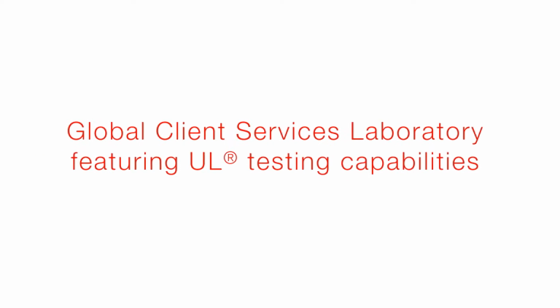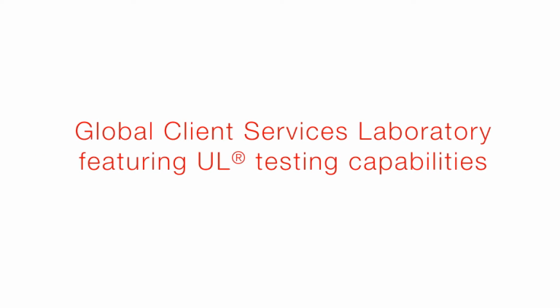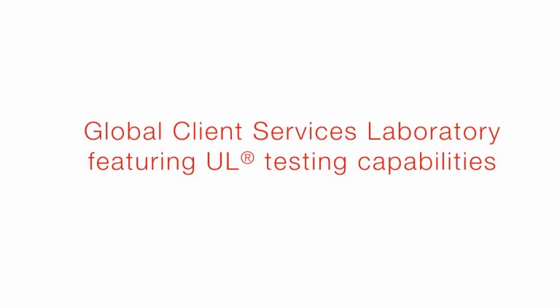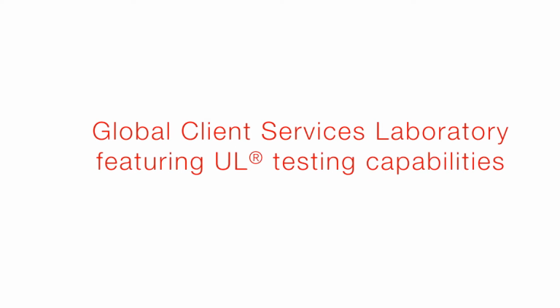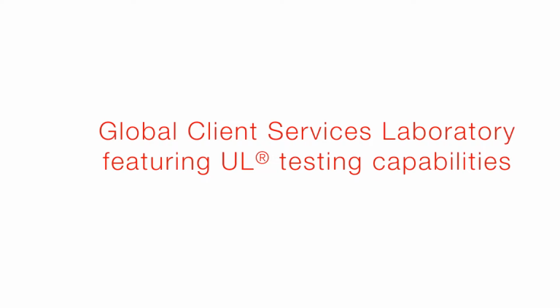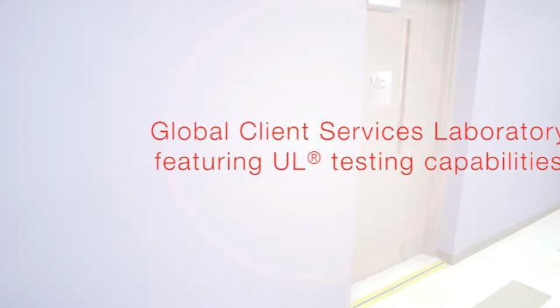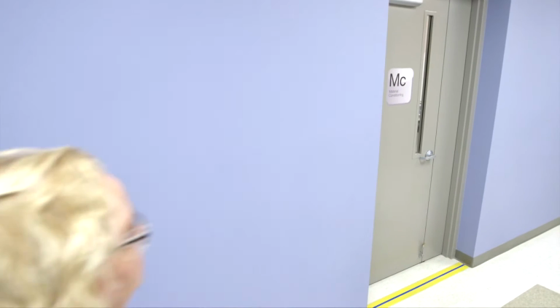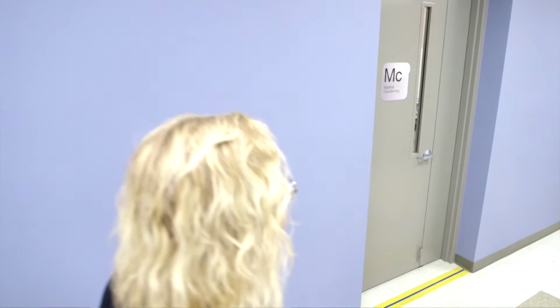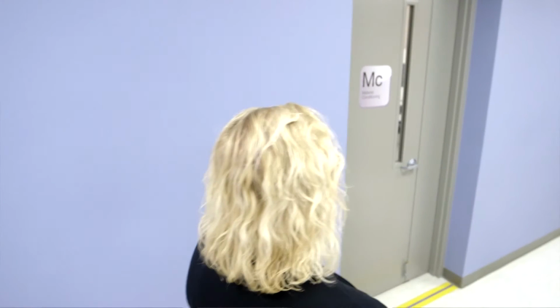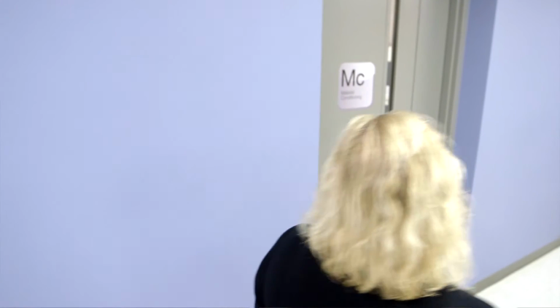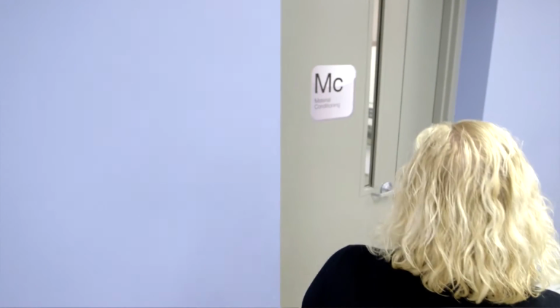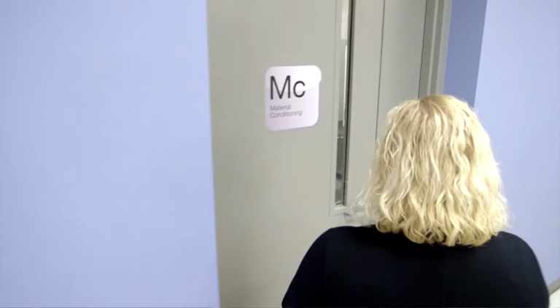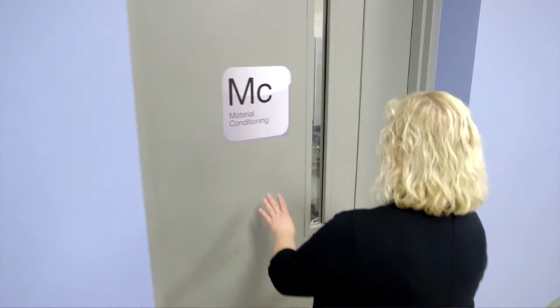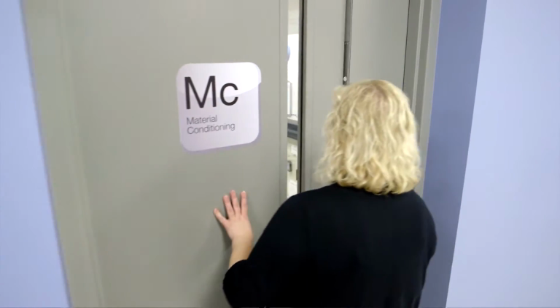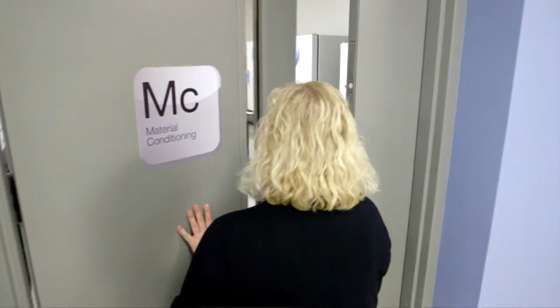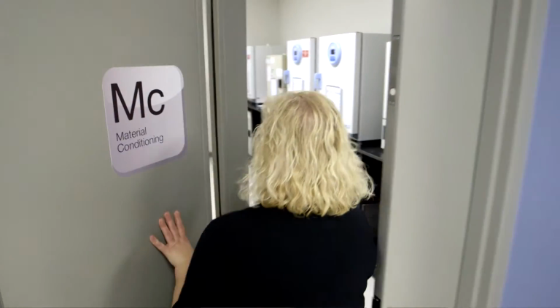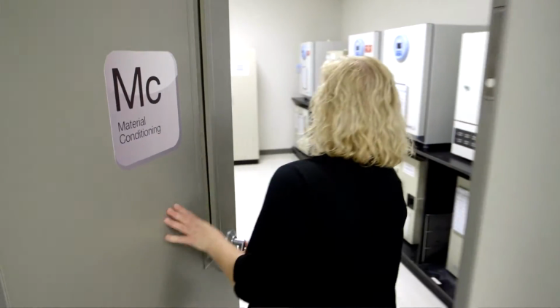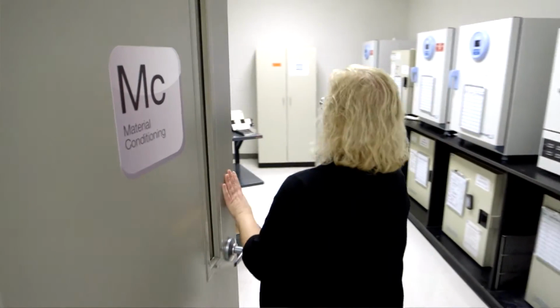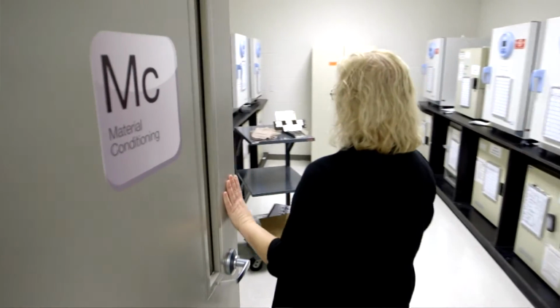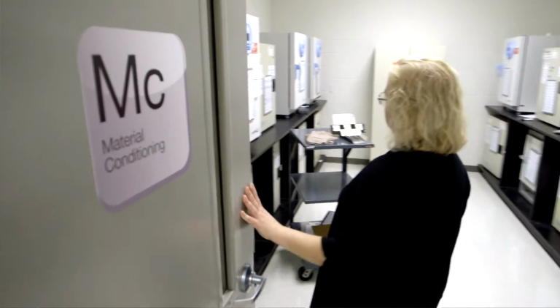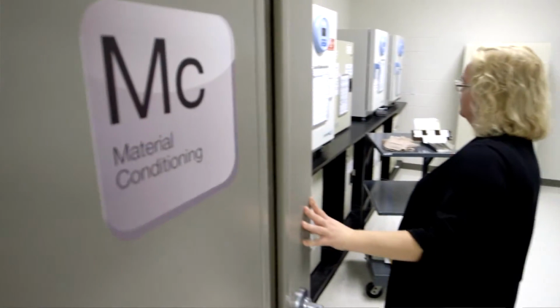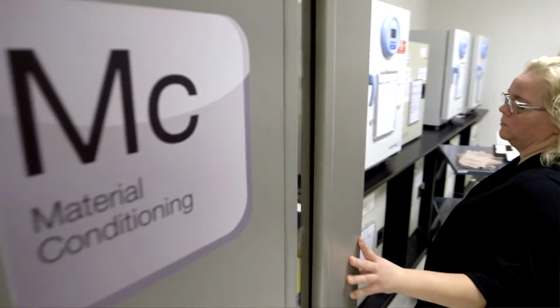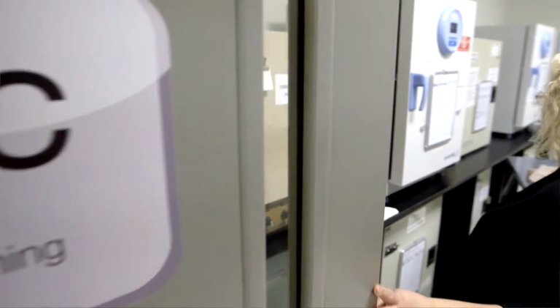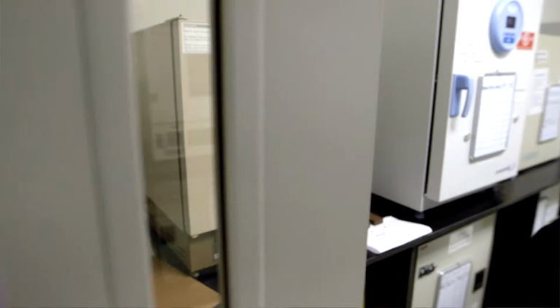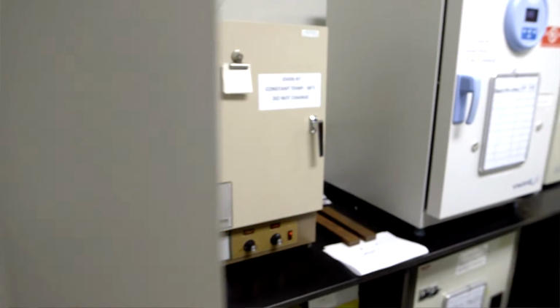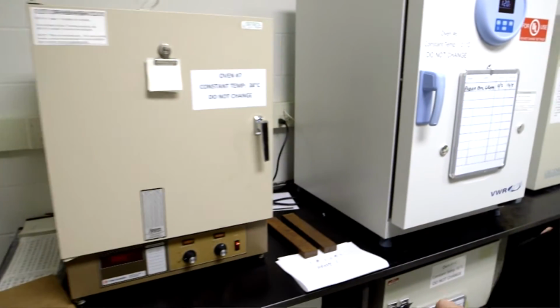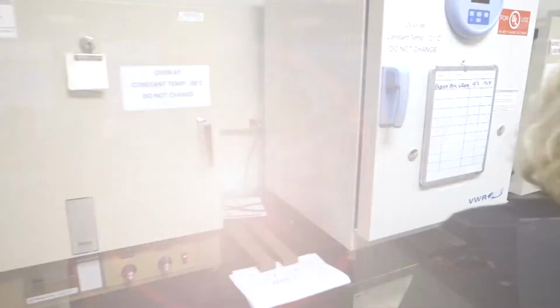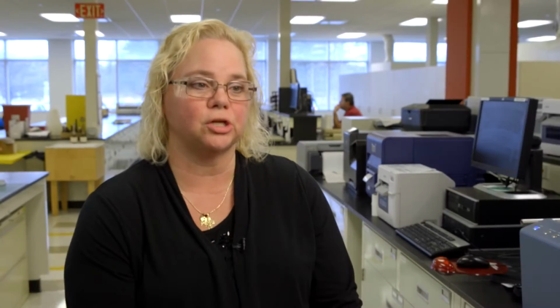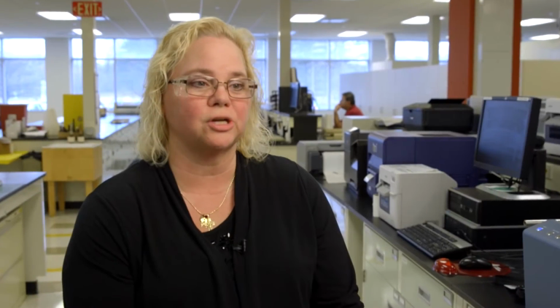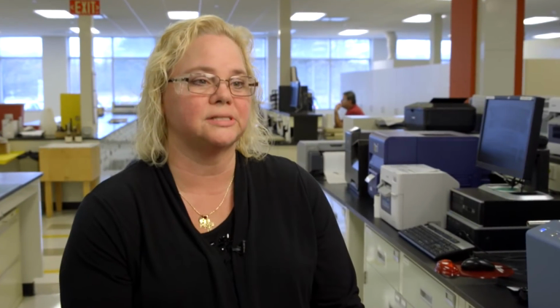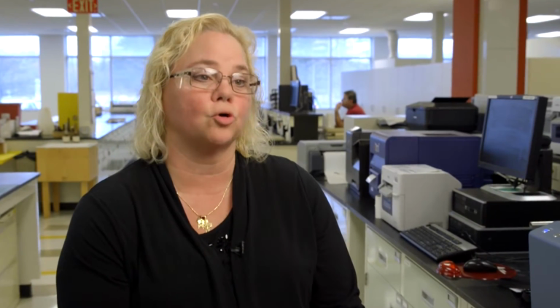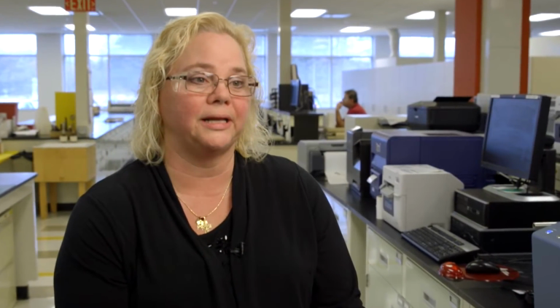The Avery Dennison UL lab is for labels that are applied to many consumer products that require a UL safety rating. This can be for warnings, hazards, installation instructions, and electrical ratings.